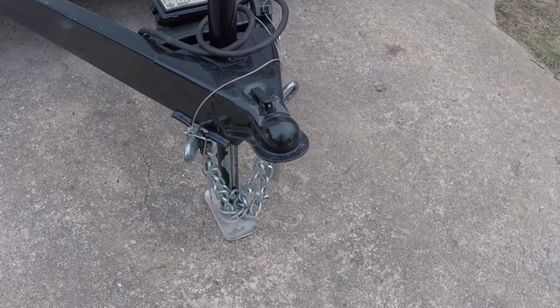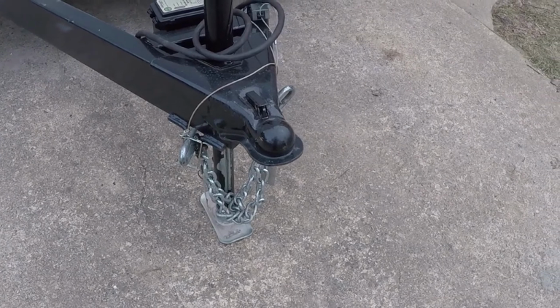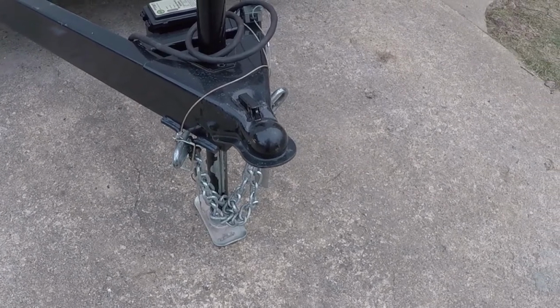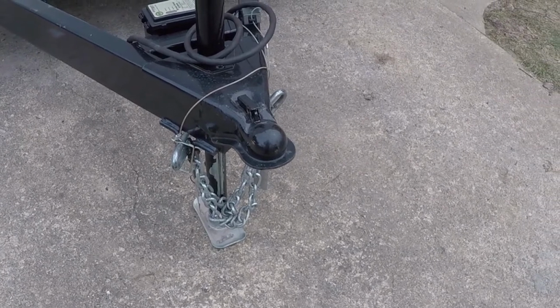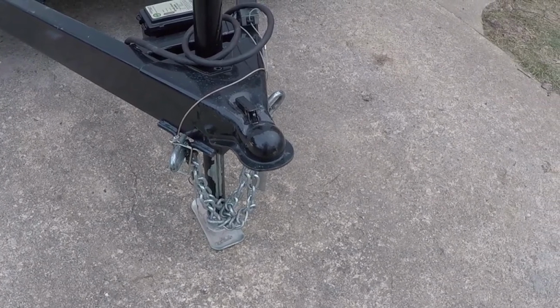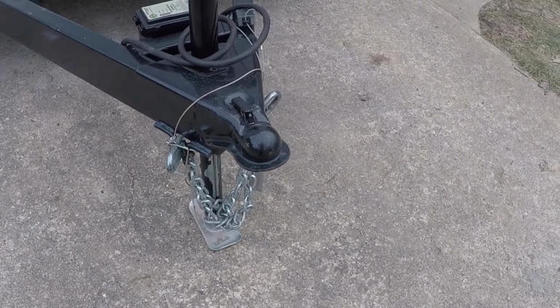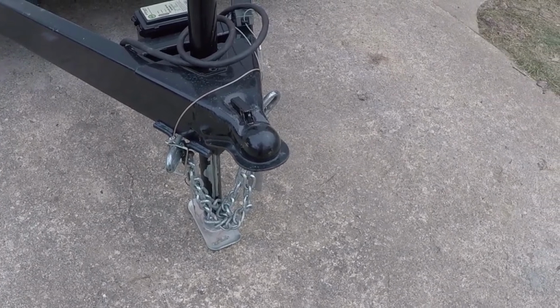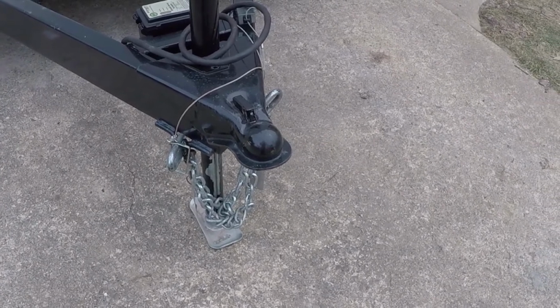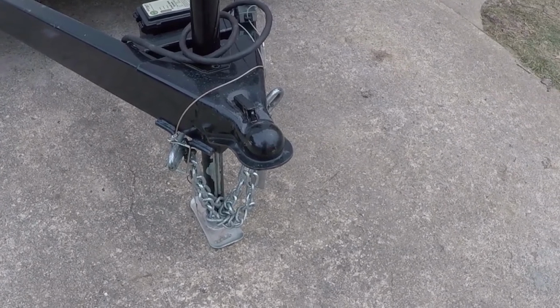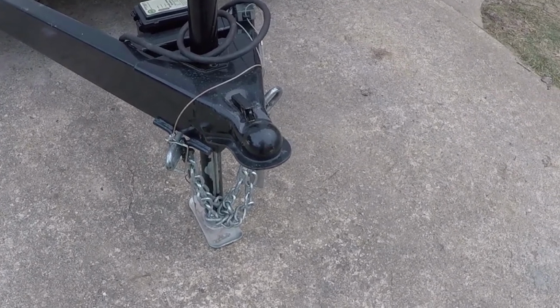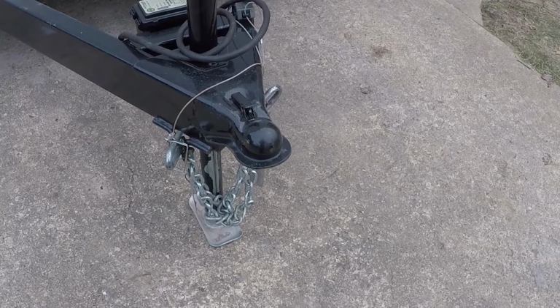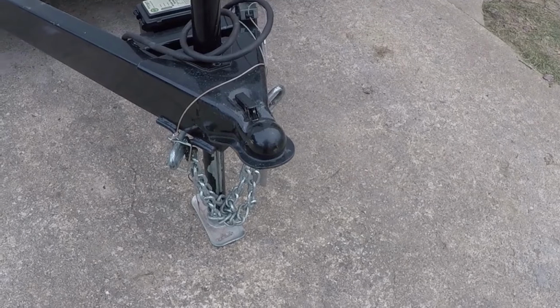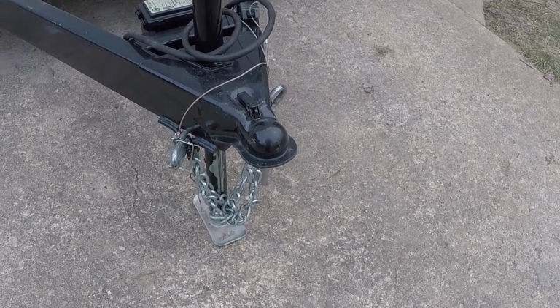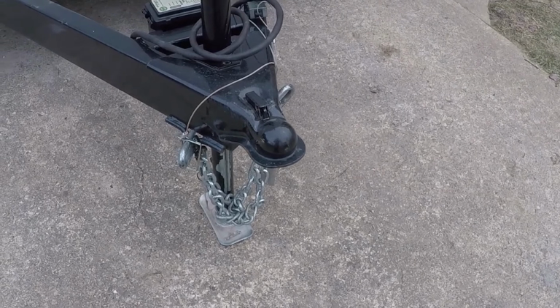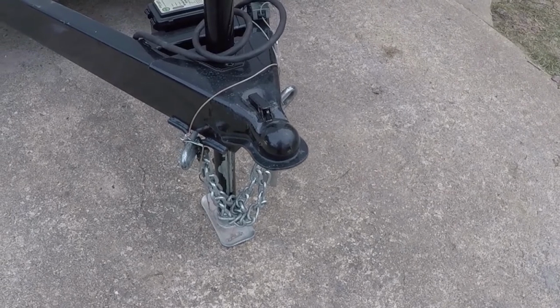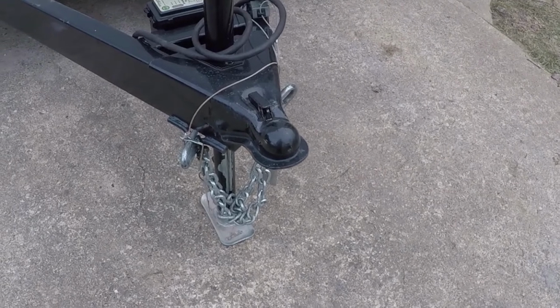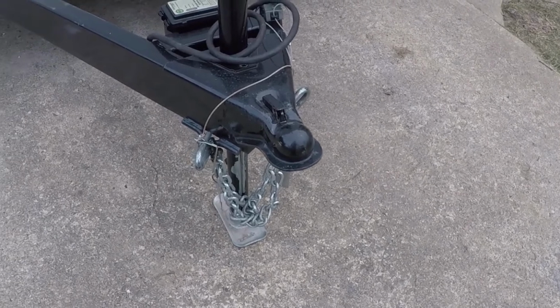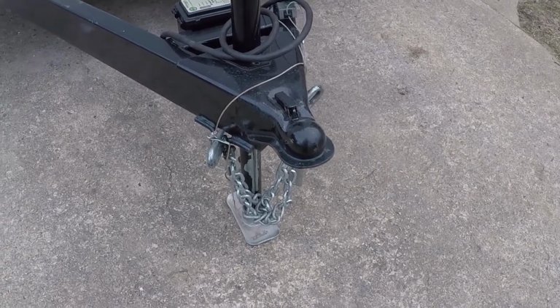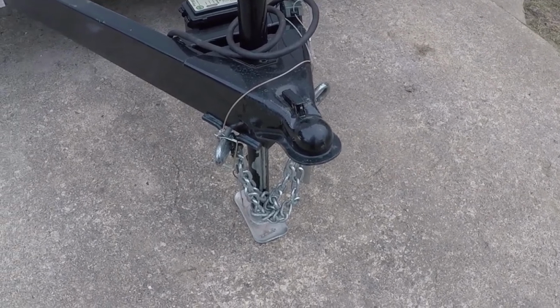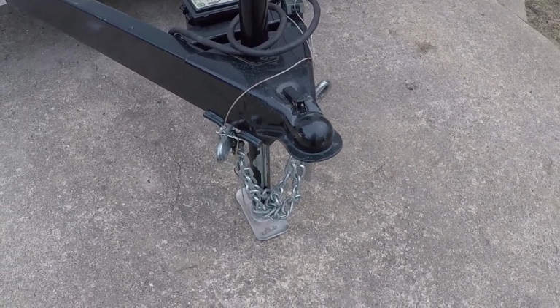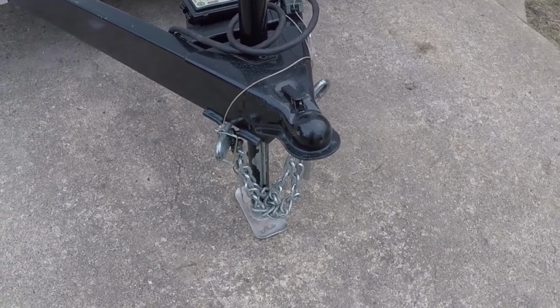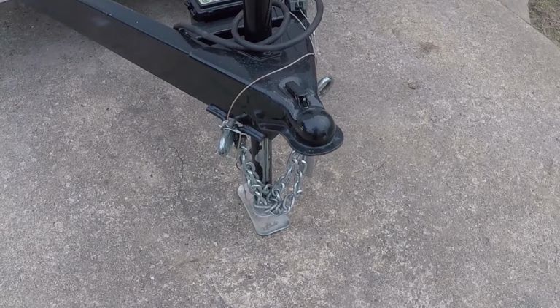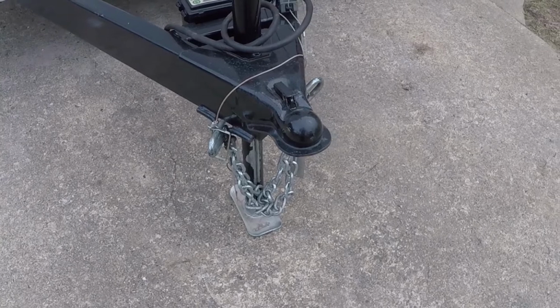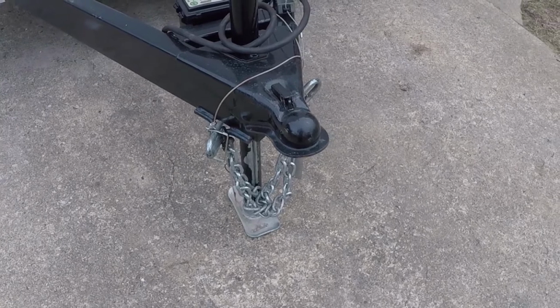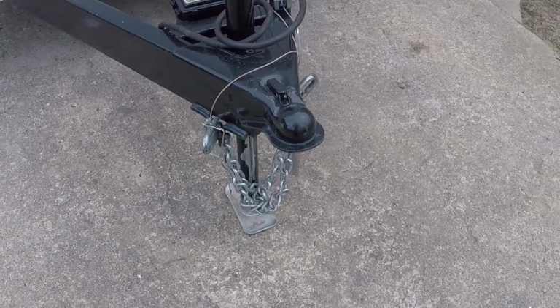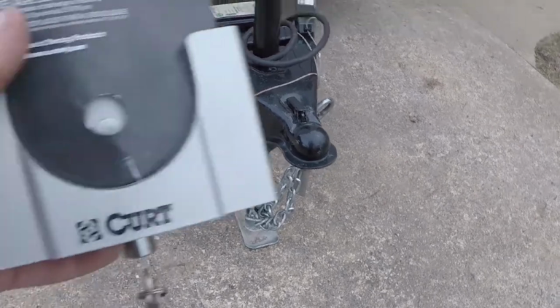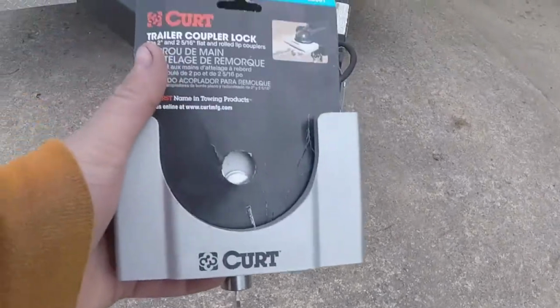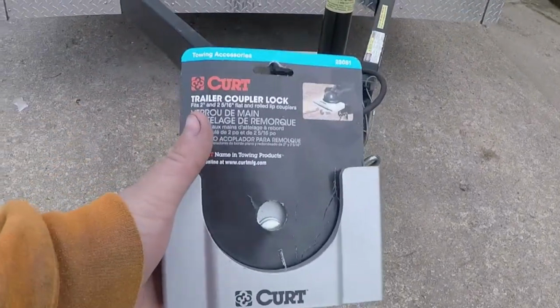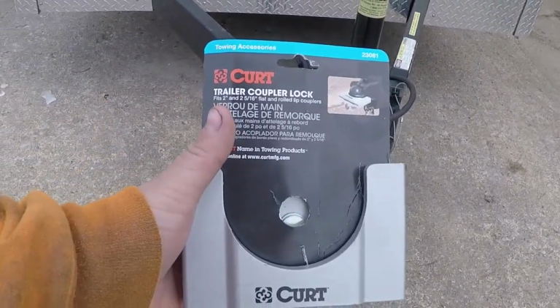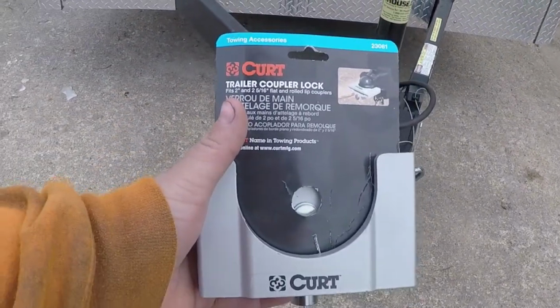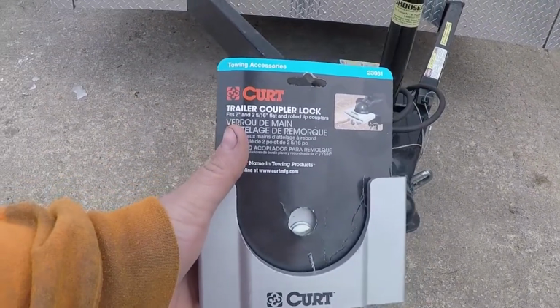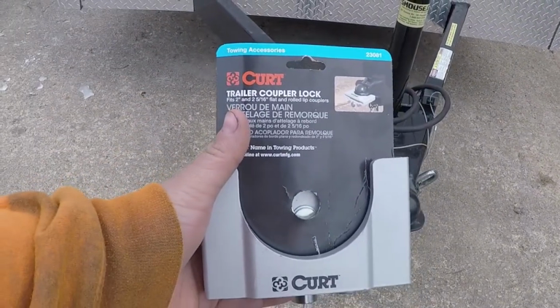We had to end up cutting that one off. So we got a new one, and I've always been a fan of CURT hitches. This is the one they had in stock at the local Advance Auto.